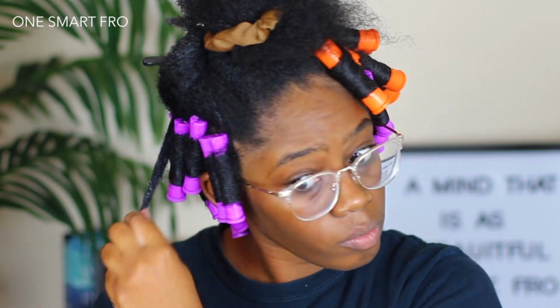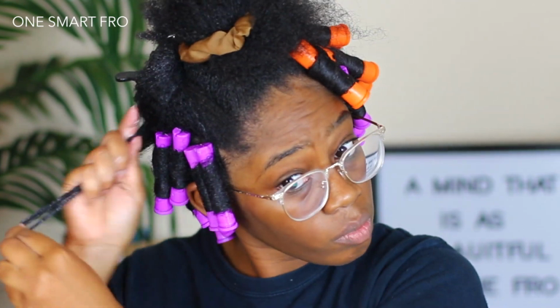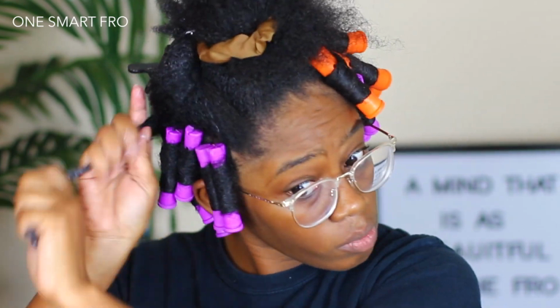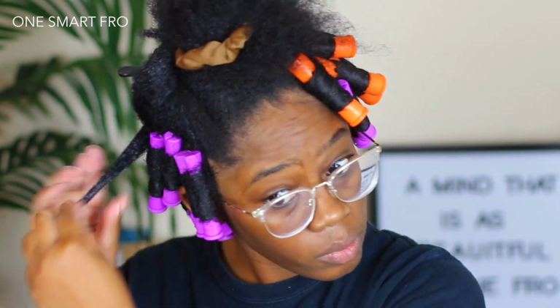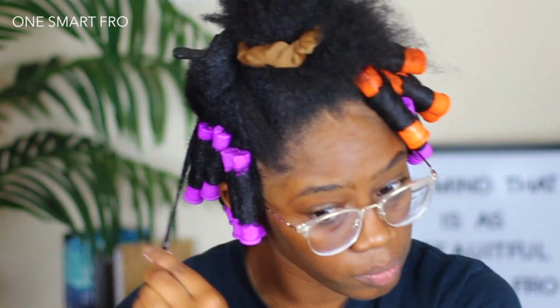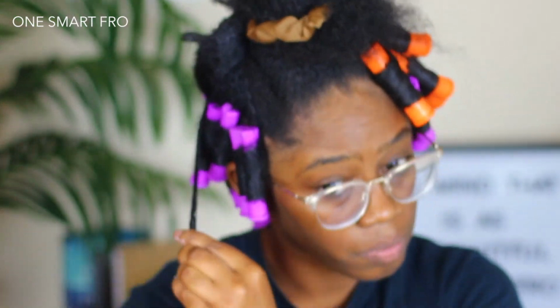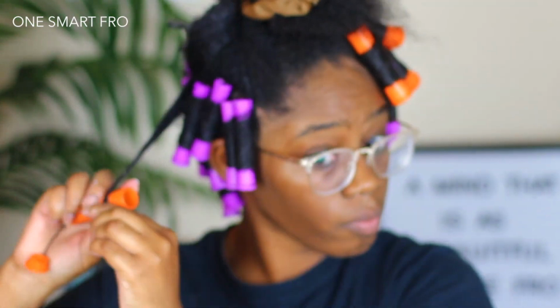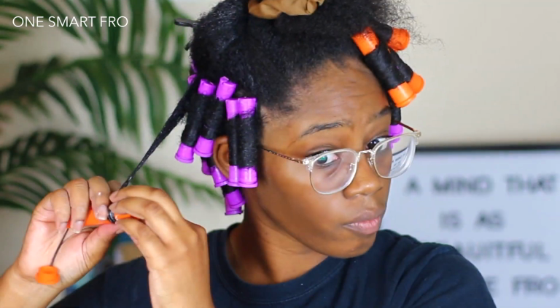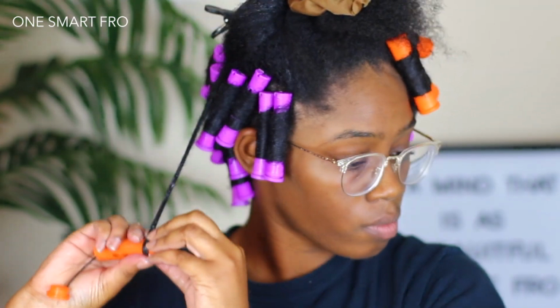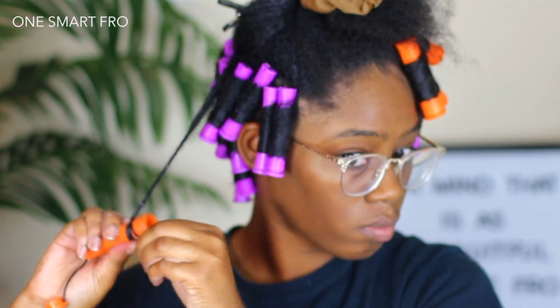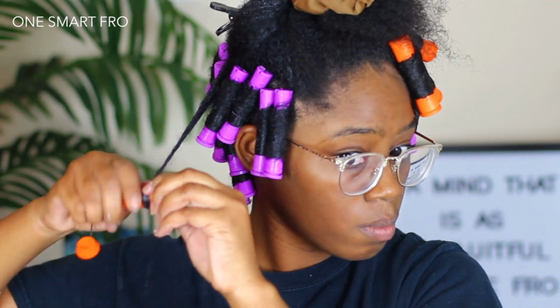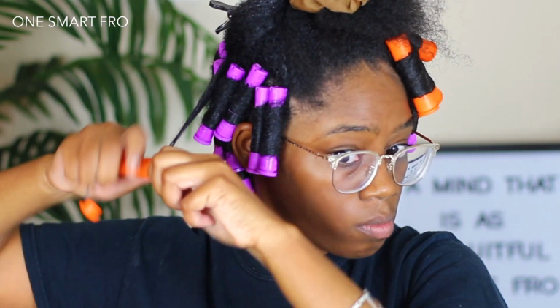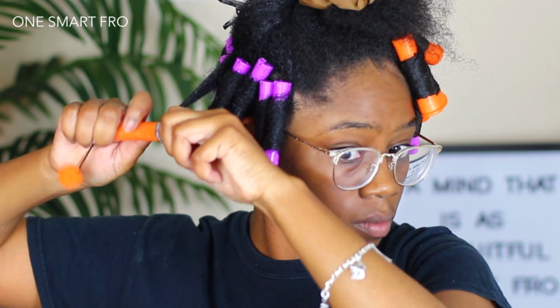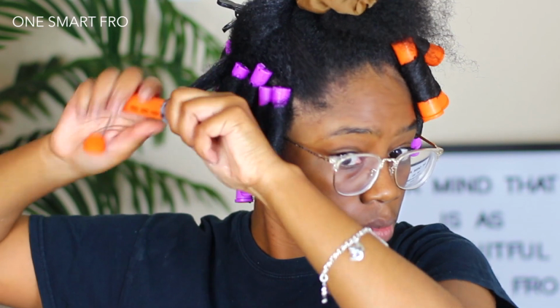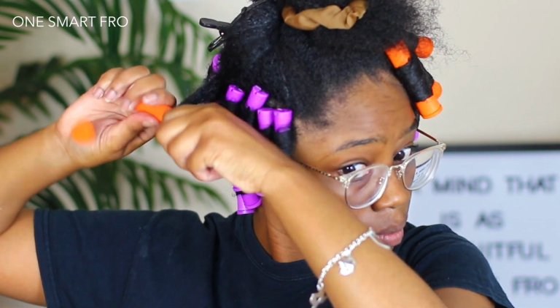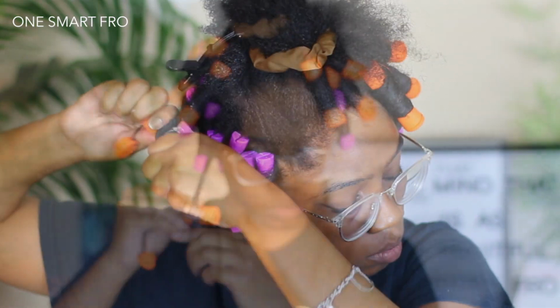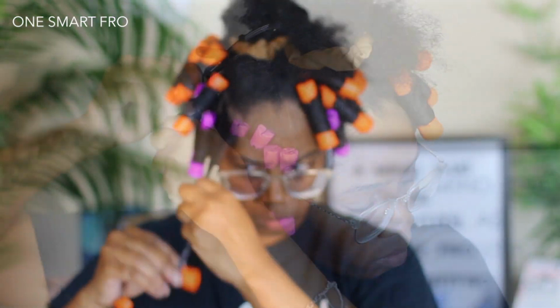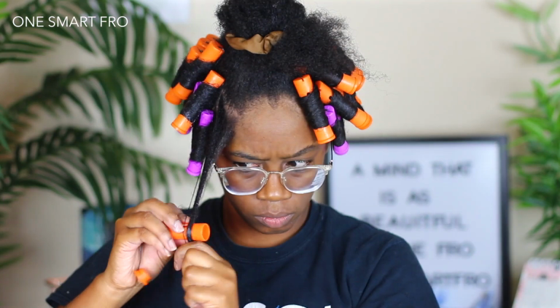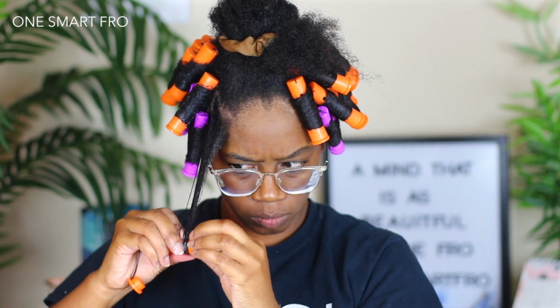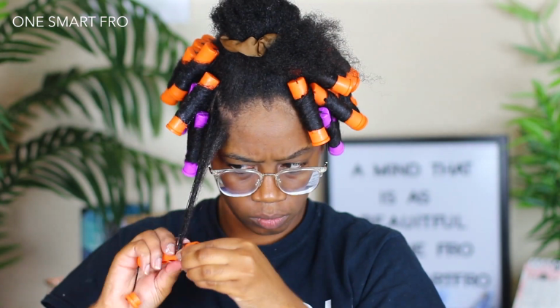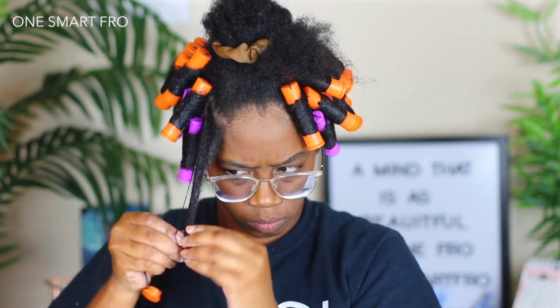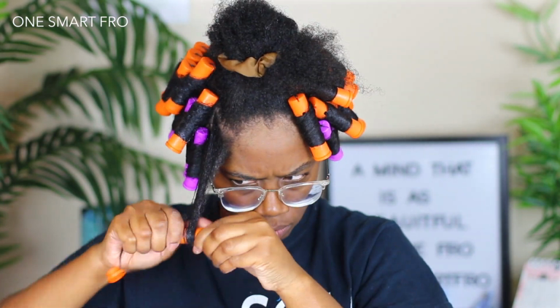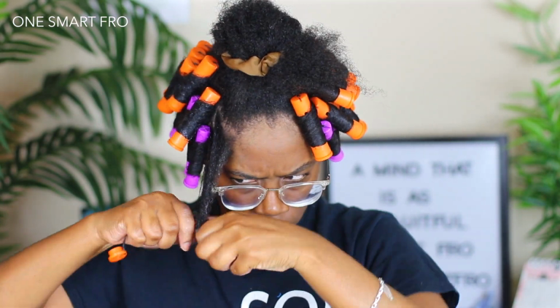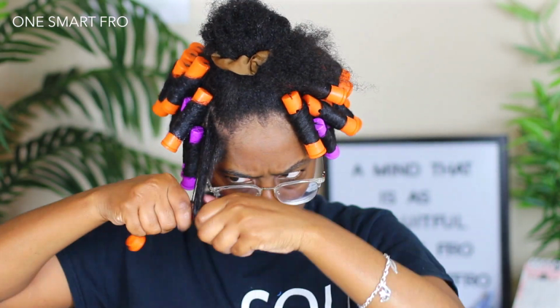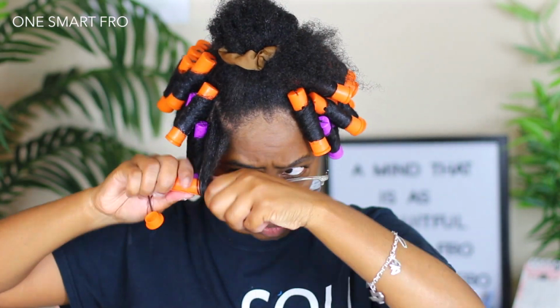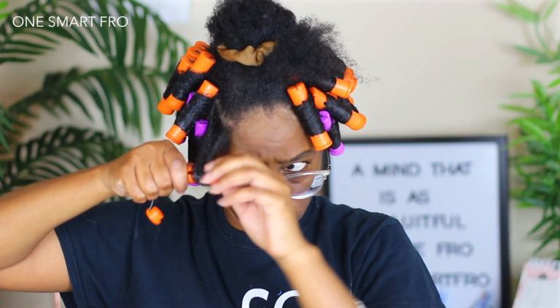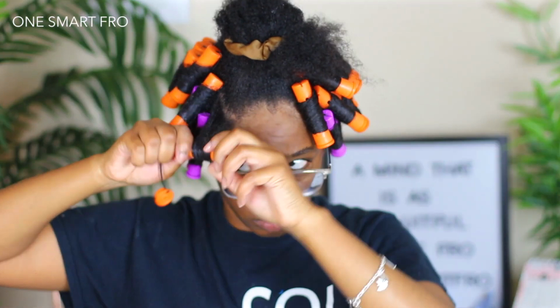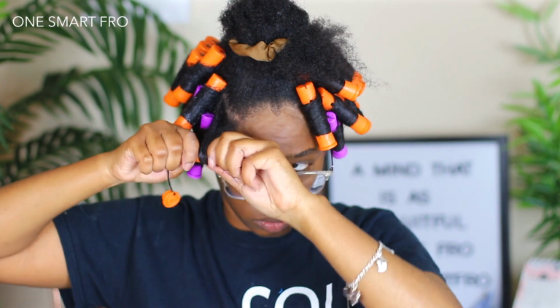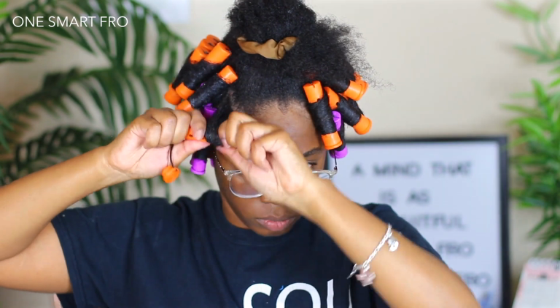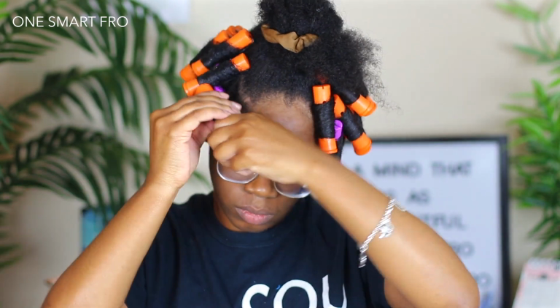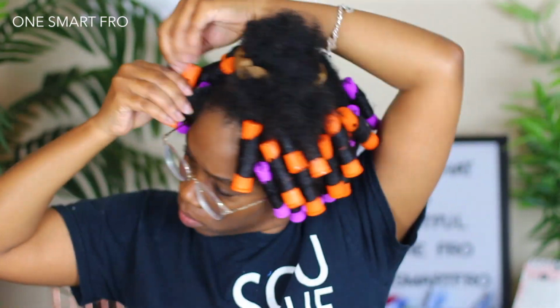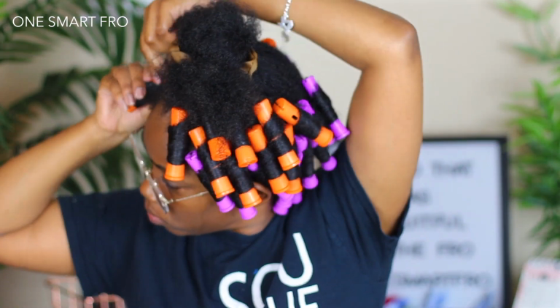I'm going to roll that hair — I'm actually doing it flat, not doing corkscrews. So I'm just going to roll my hair up the perm rod, making sure to get it flat around, and then just rolling and clipping it in place.